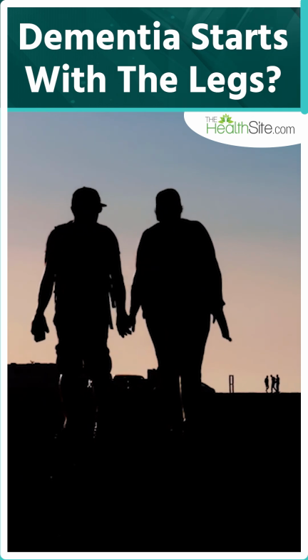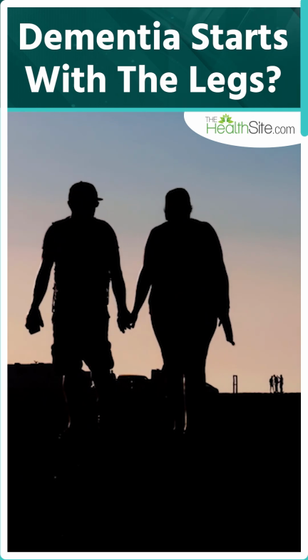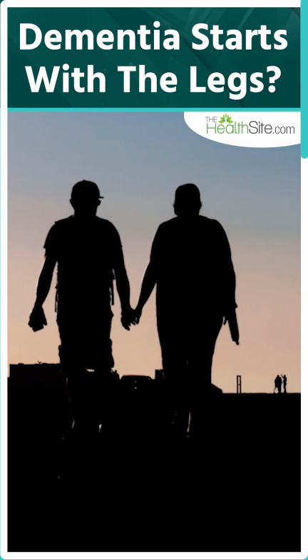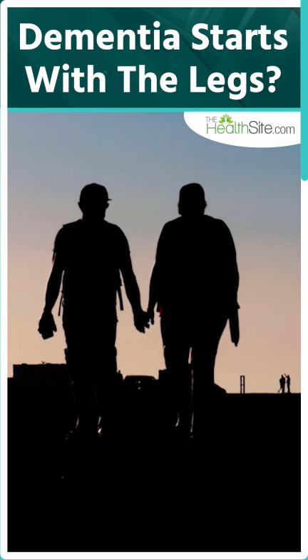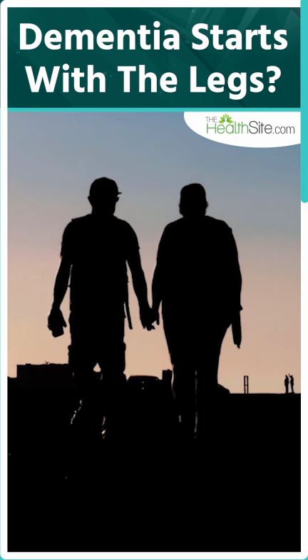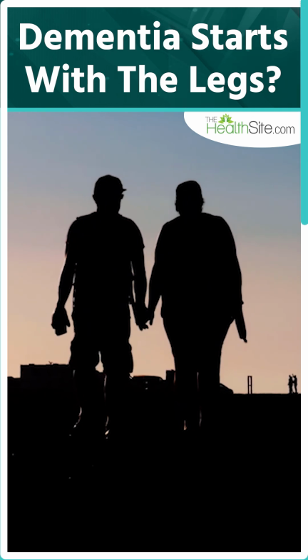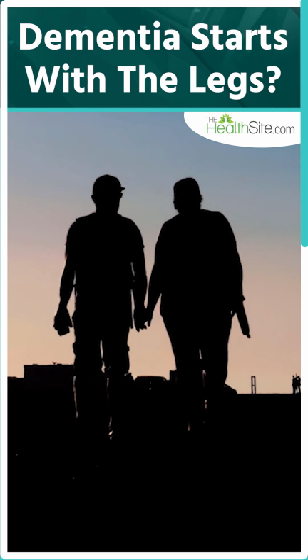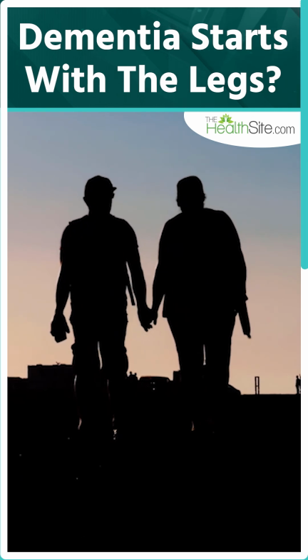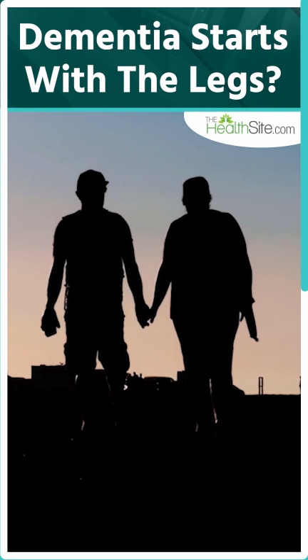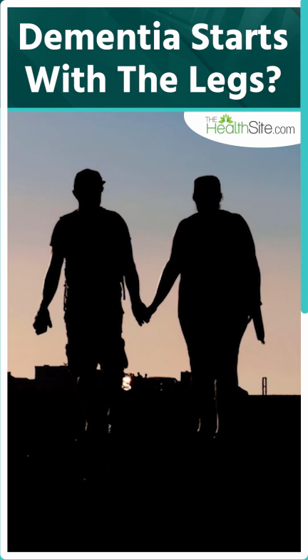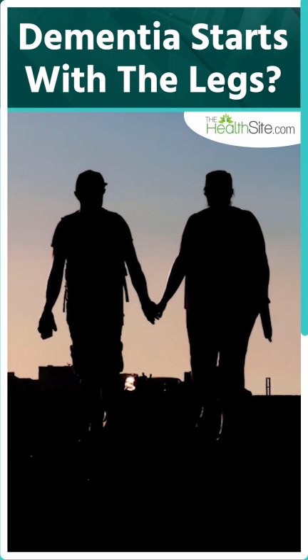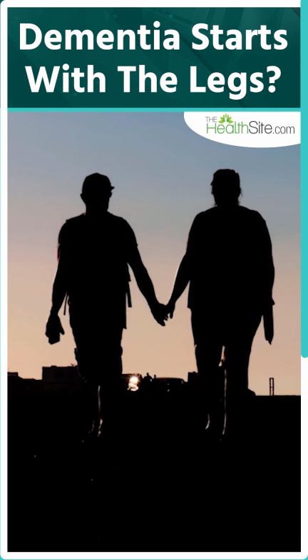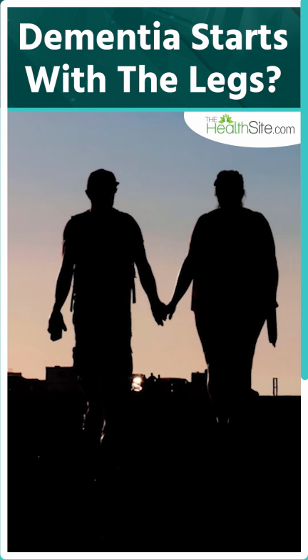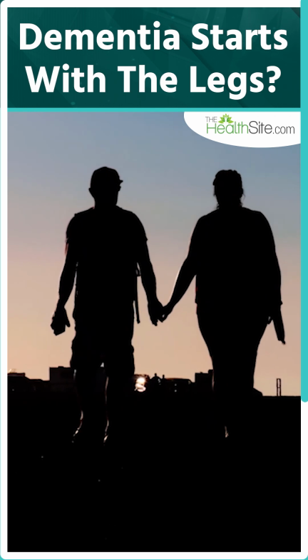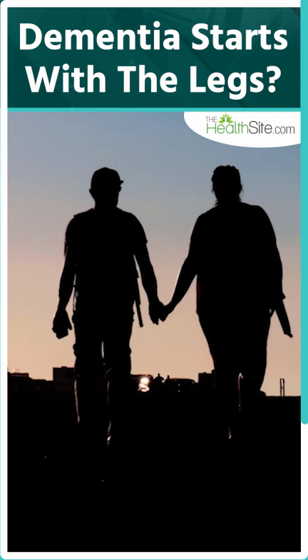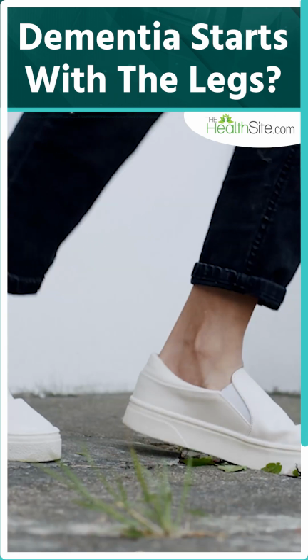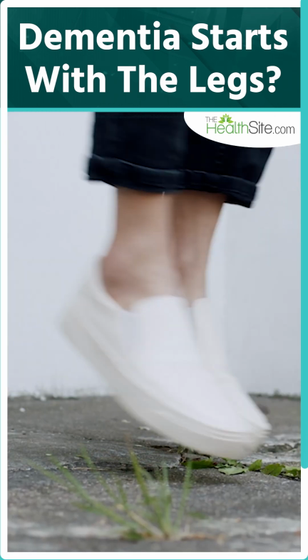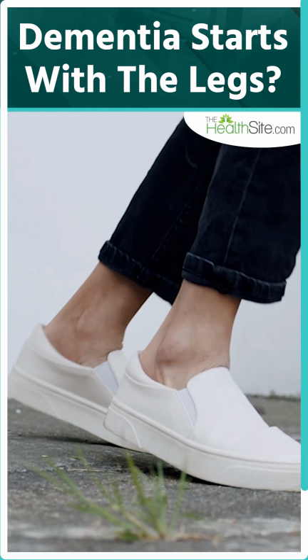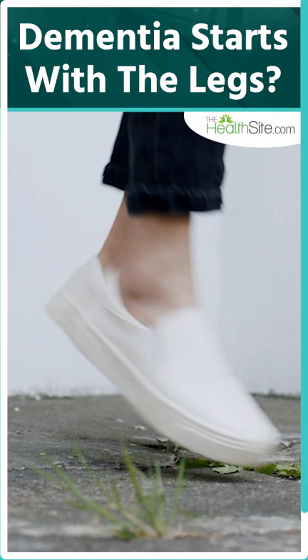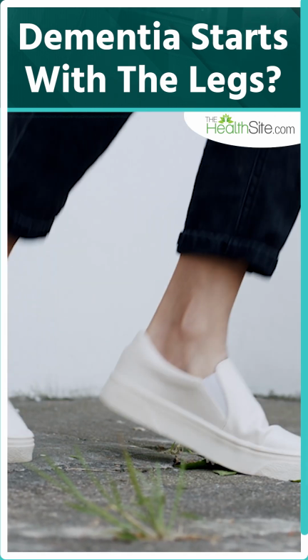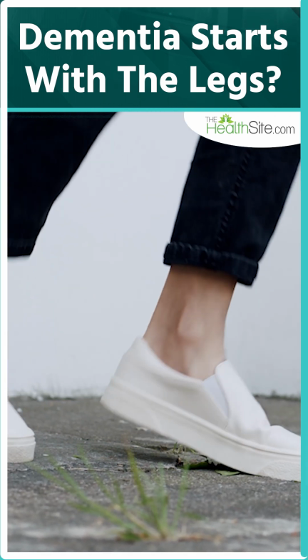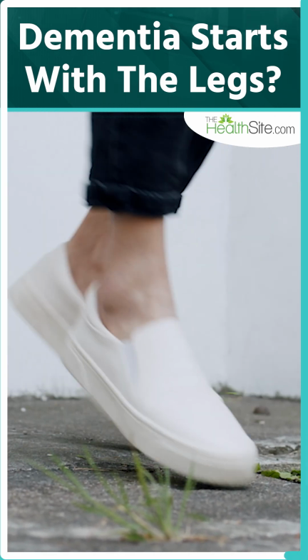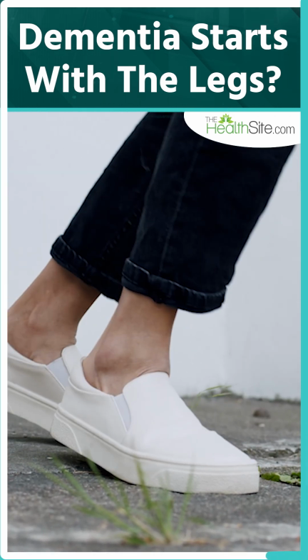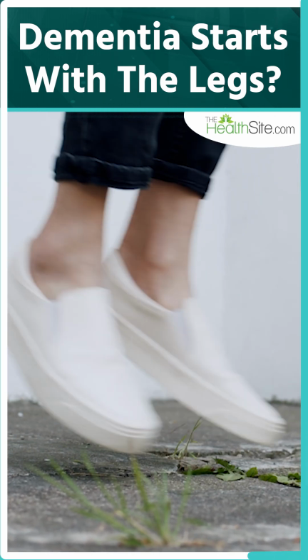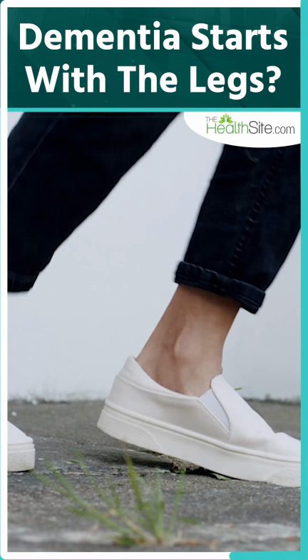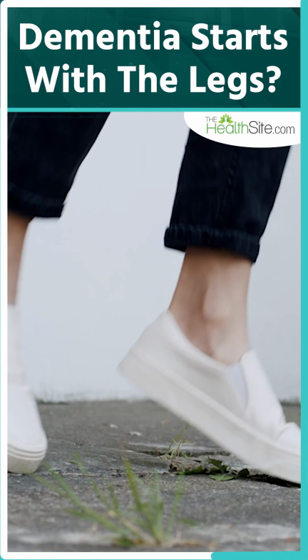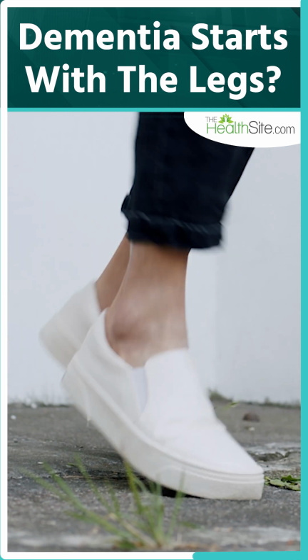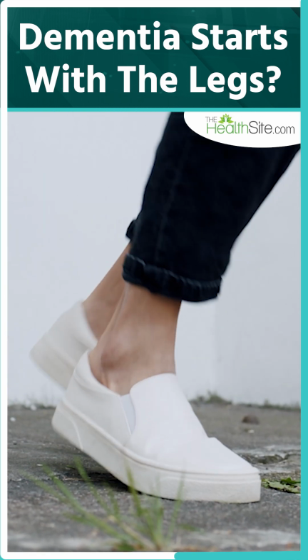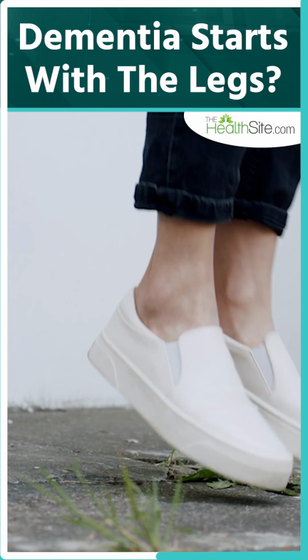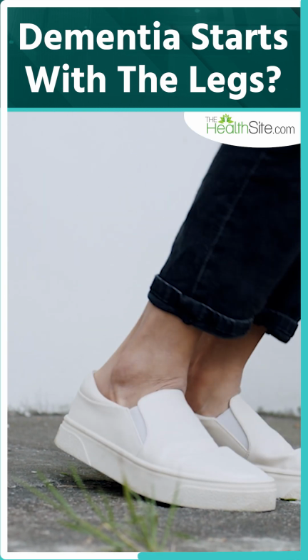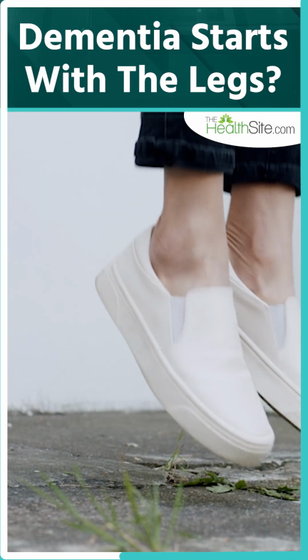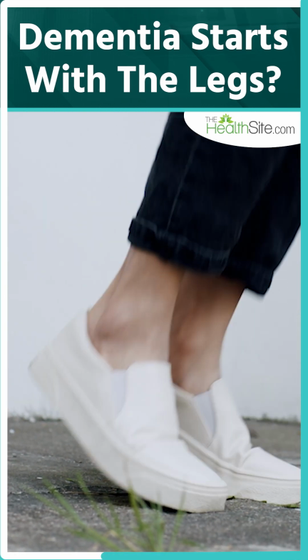Leg muscle strength, especially in older adults, is now seen as a silent marker for brain health. Stronger legs means better balance and fewer falls, and both are directly linked to long-term cognitive function.